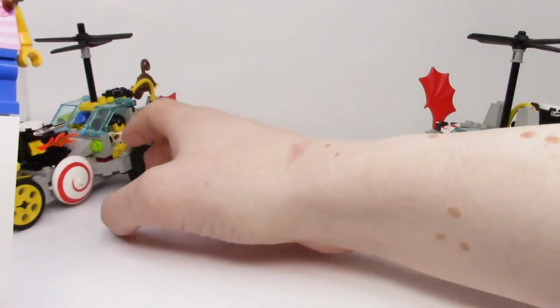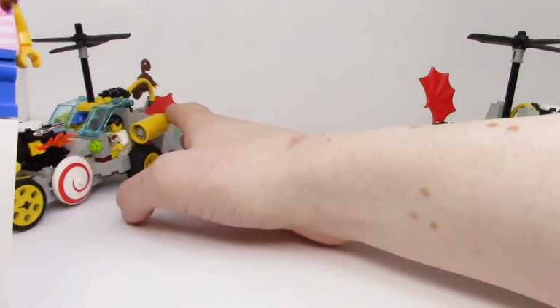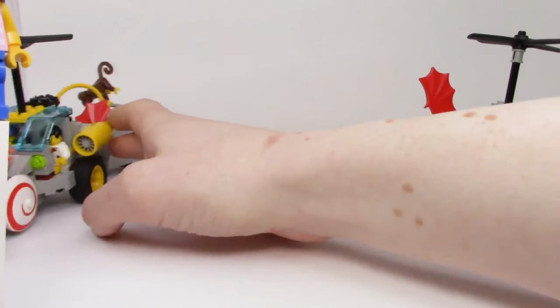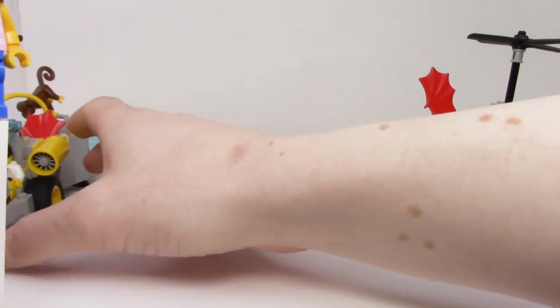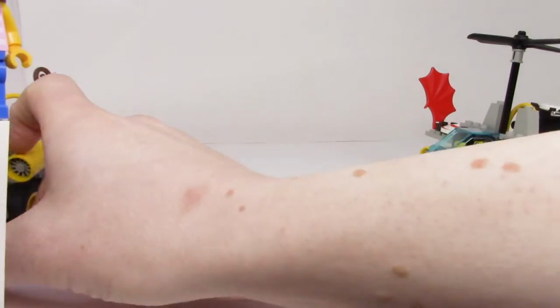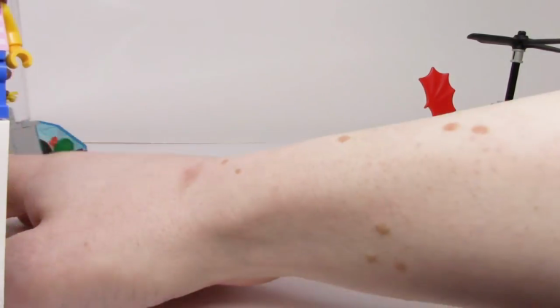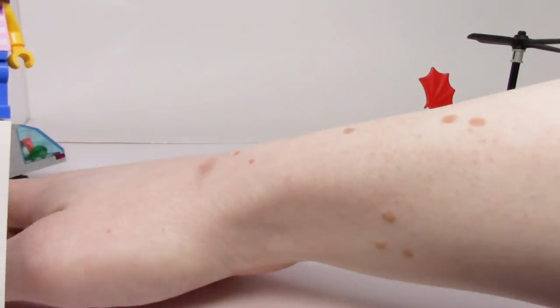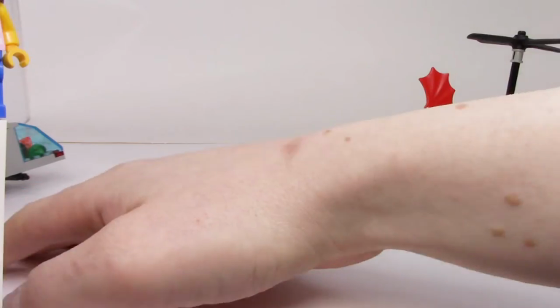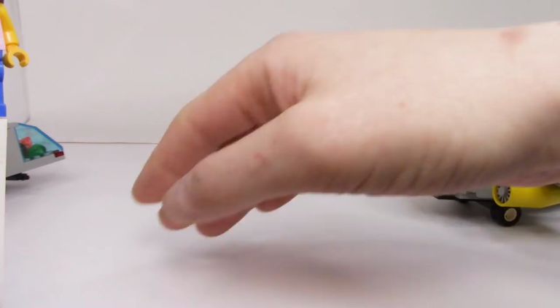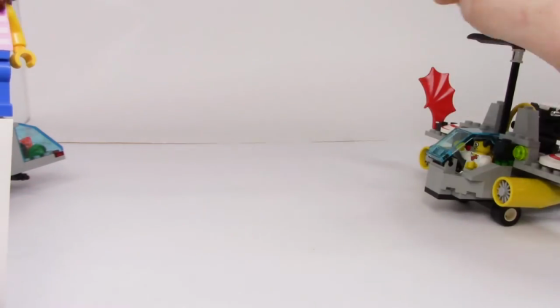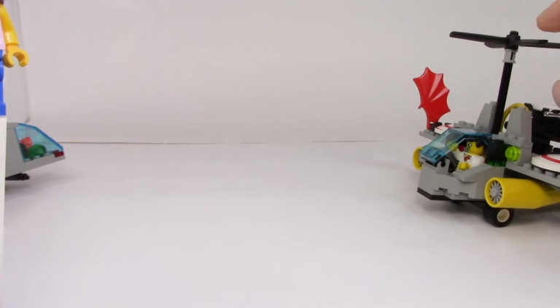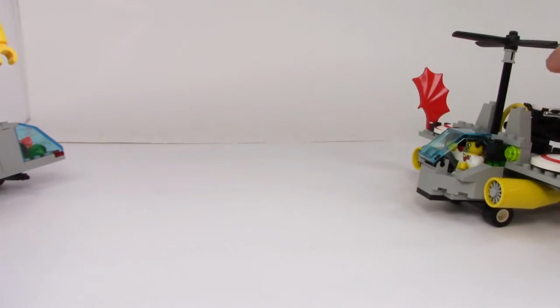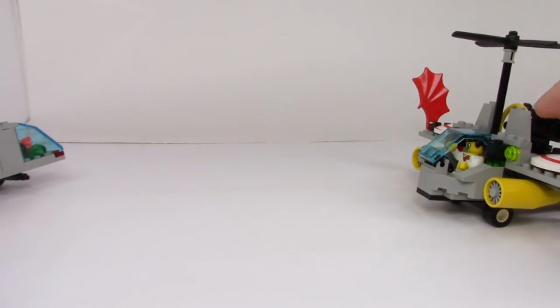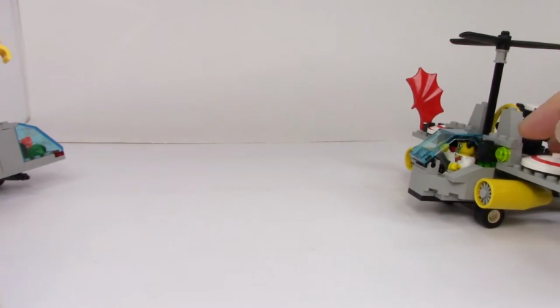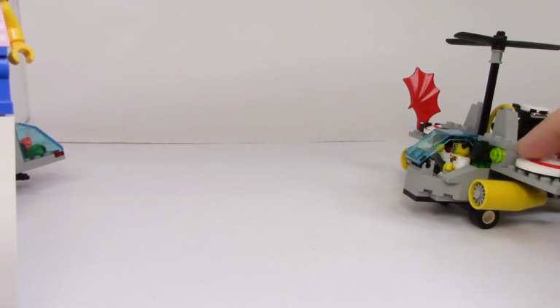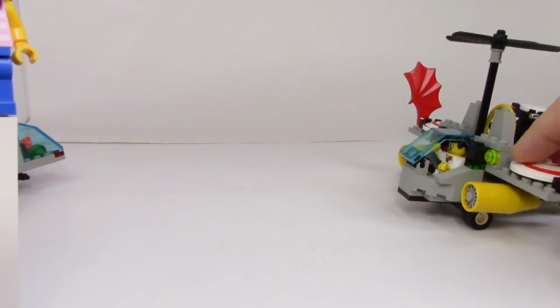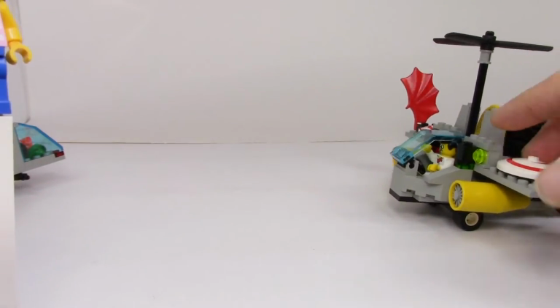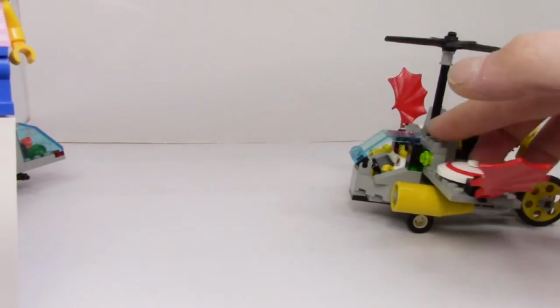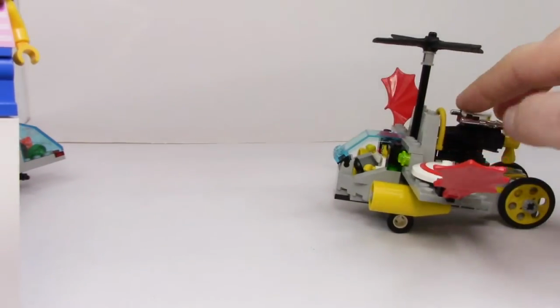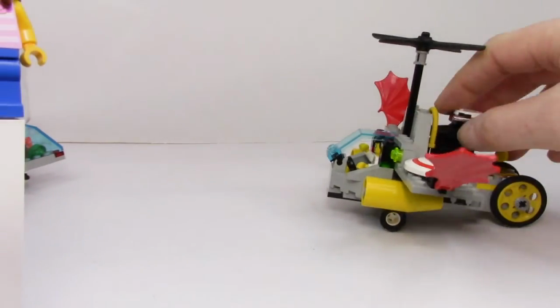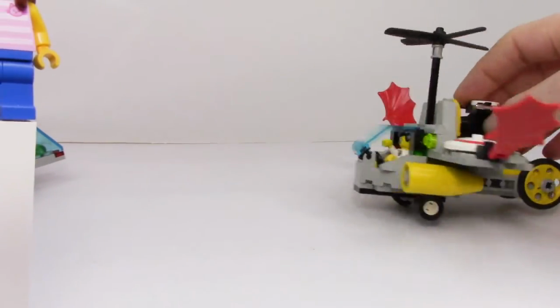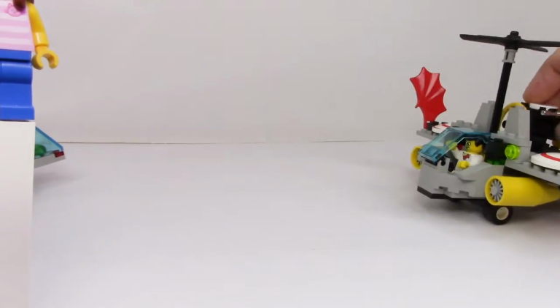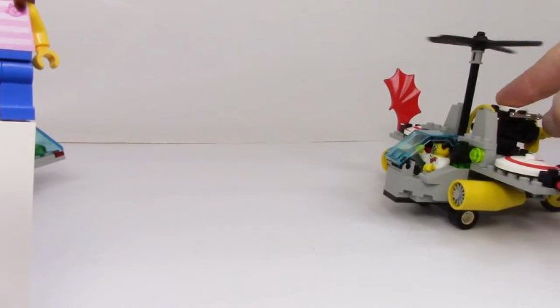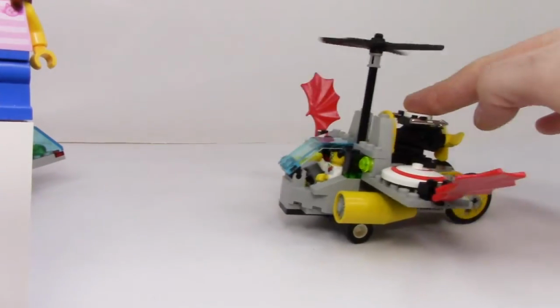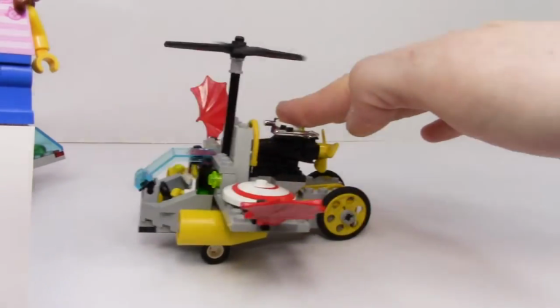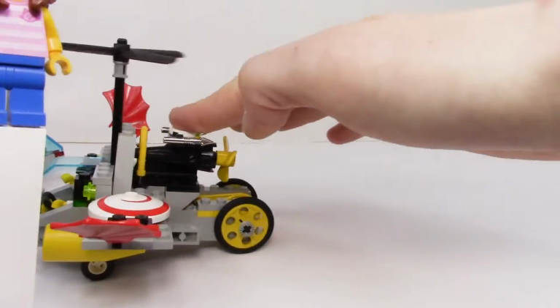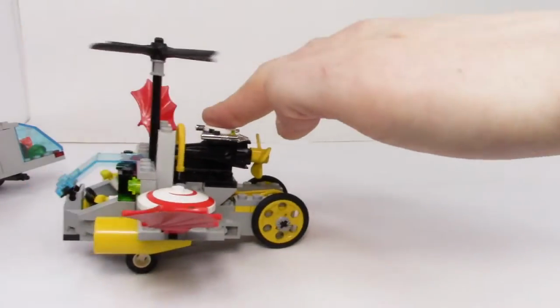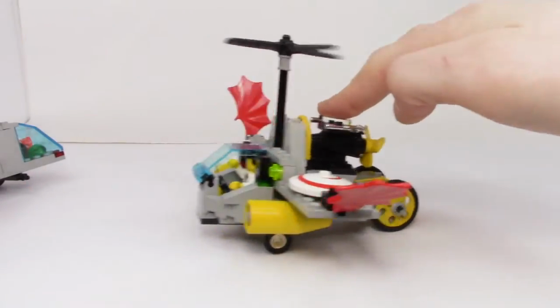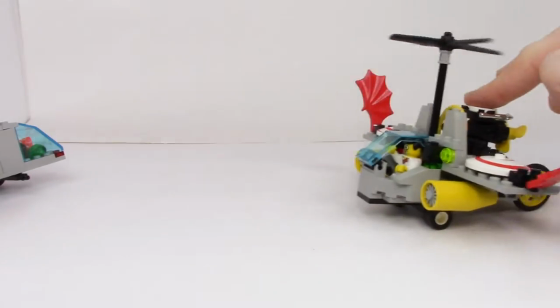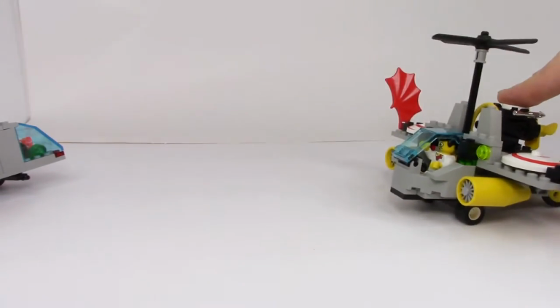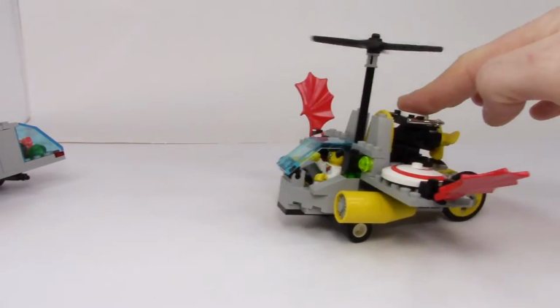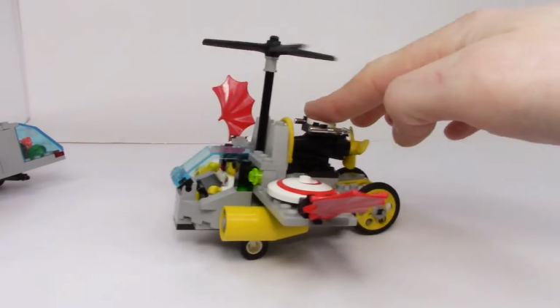There we go! Let's get a better shot of that — the Hypno-Helicopter. Isn't that cool?